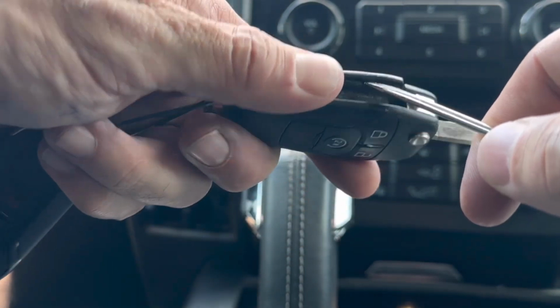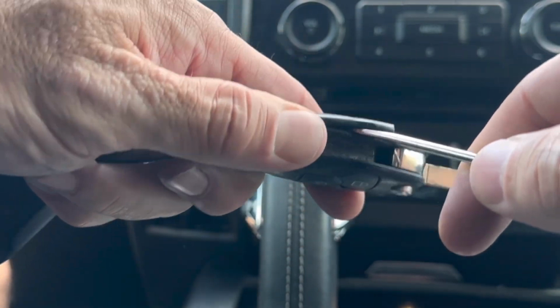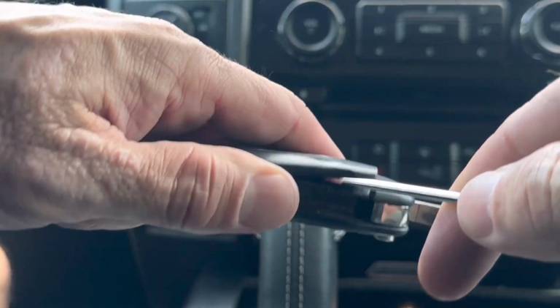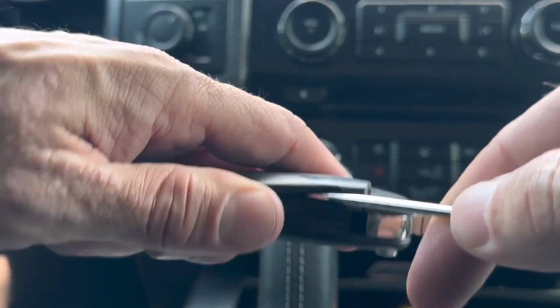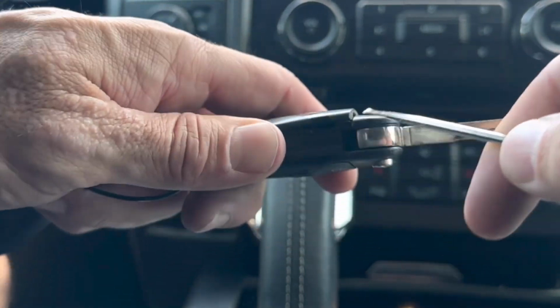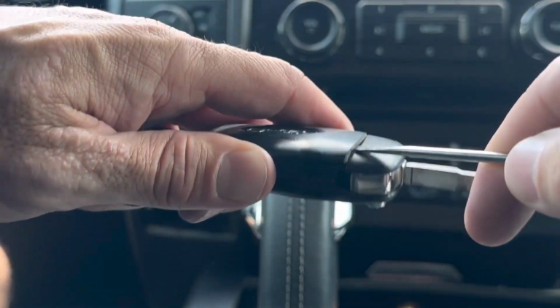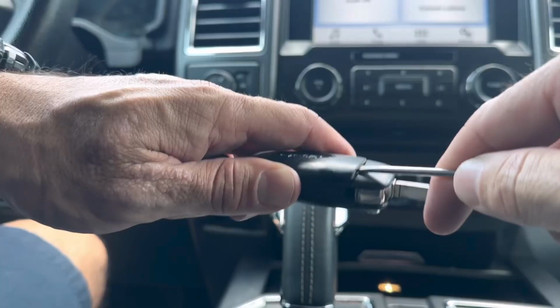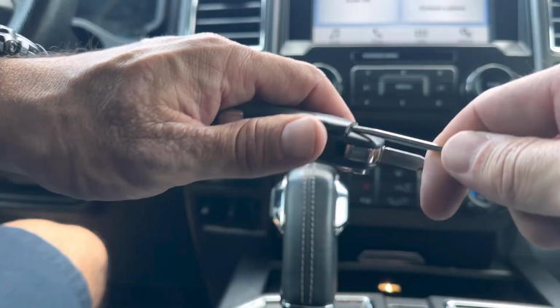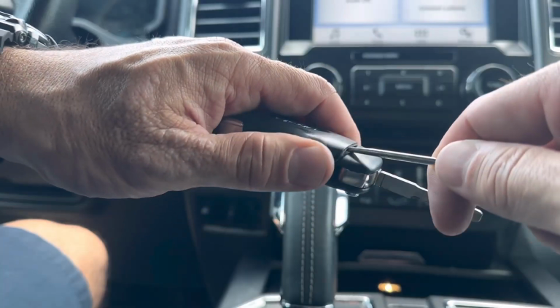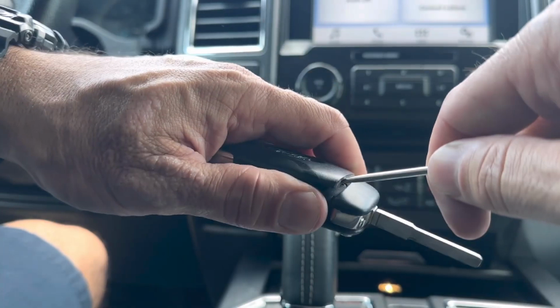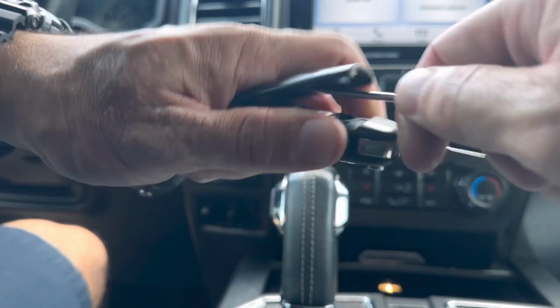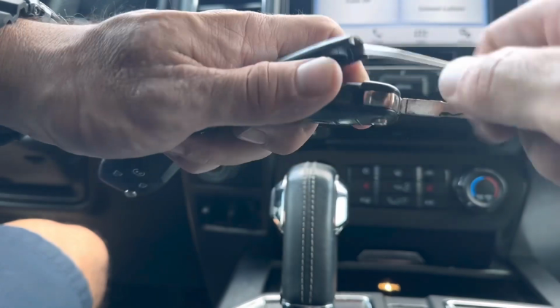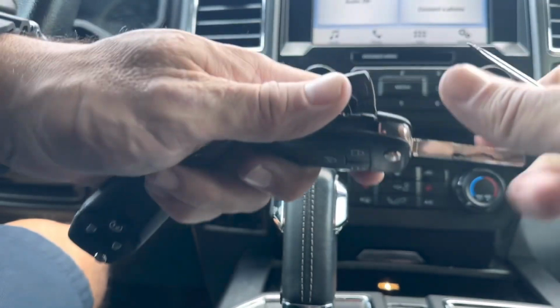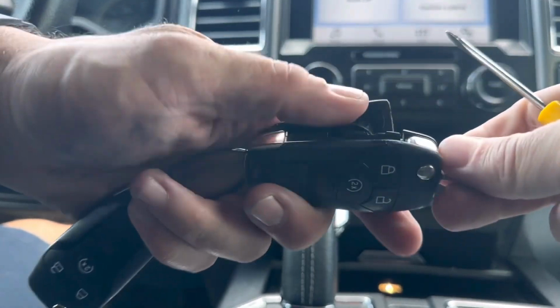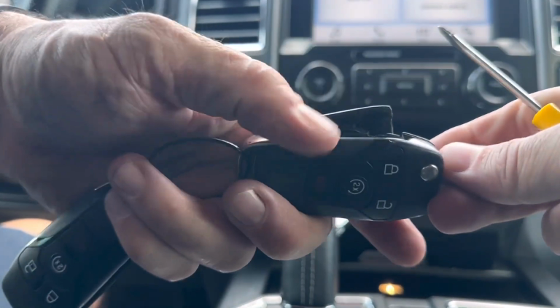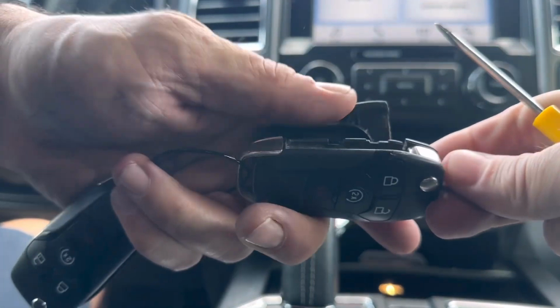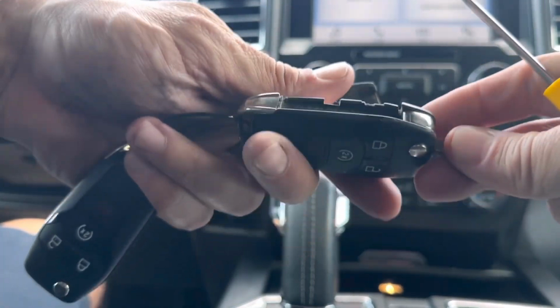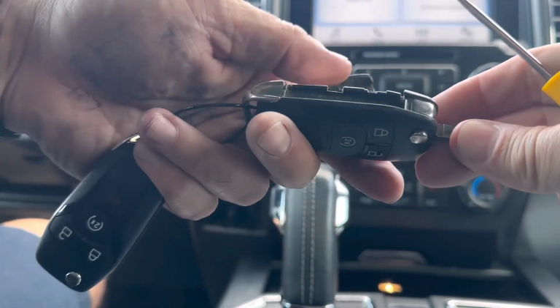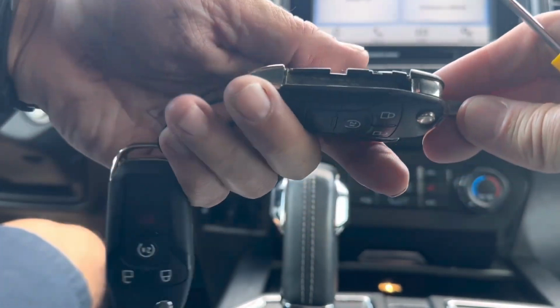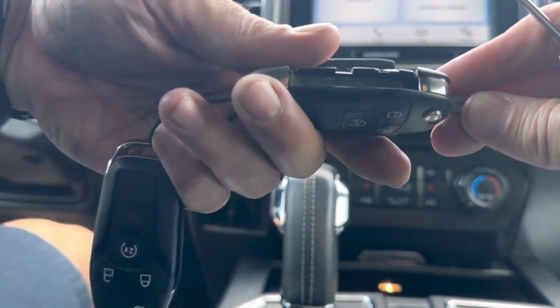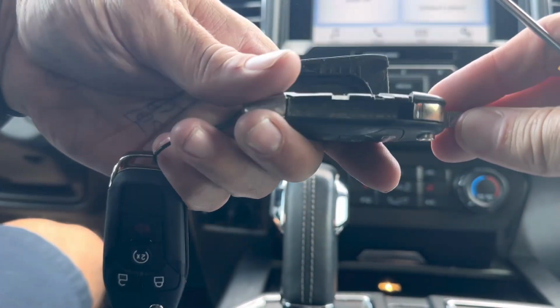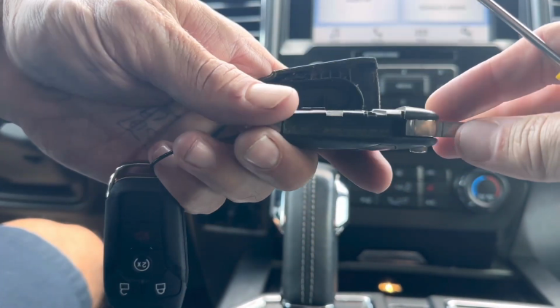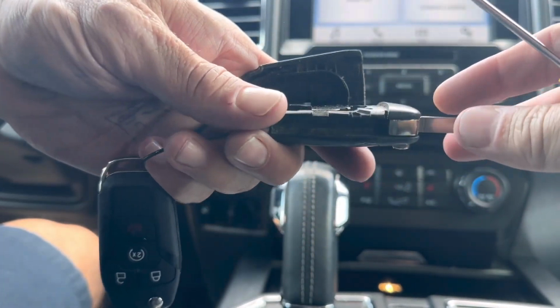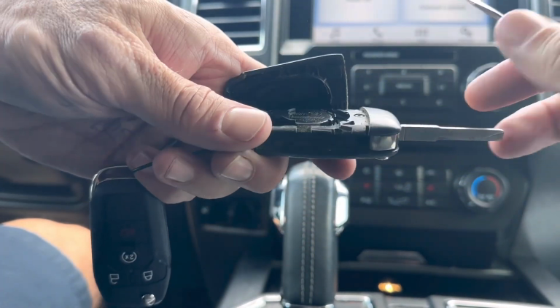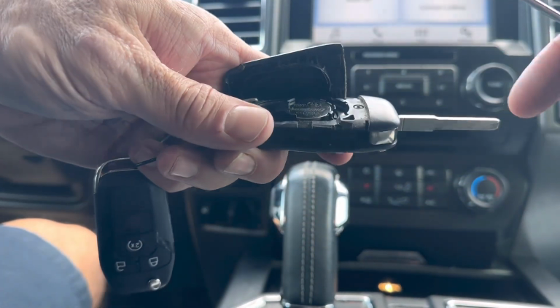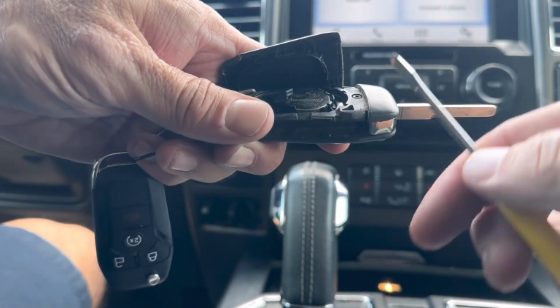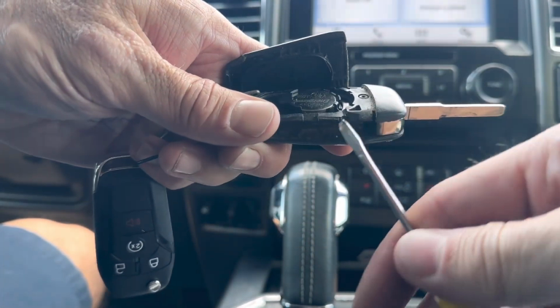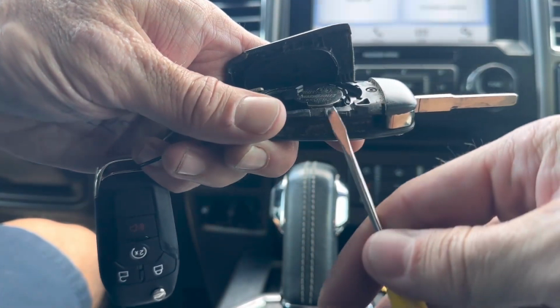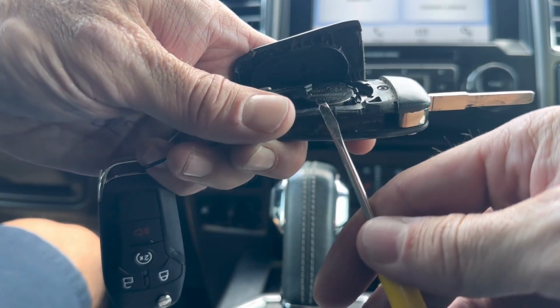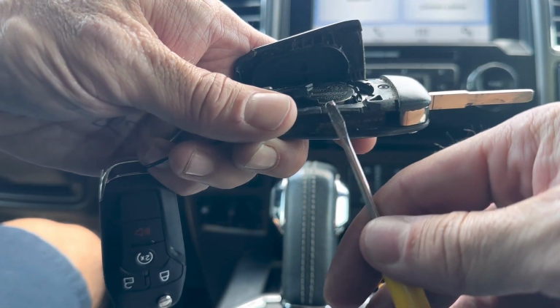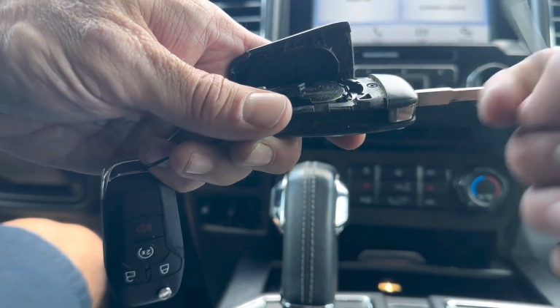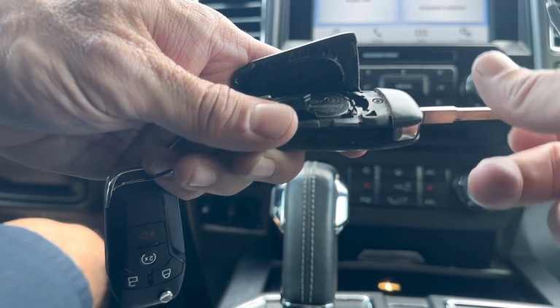You can hear it kind of pop and click and start separating. But when you get it off, you can kind of see it better. This is where I was prying at.